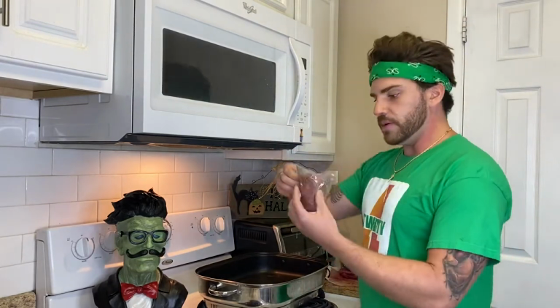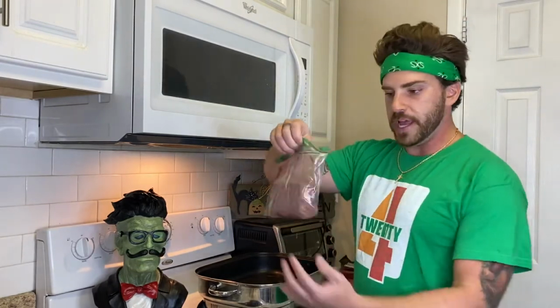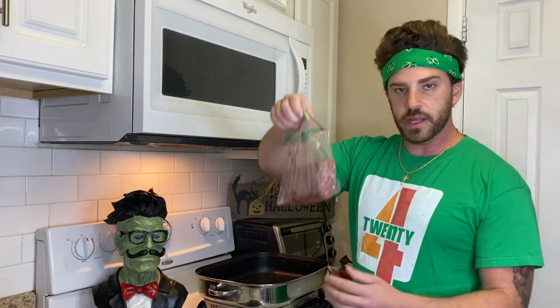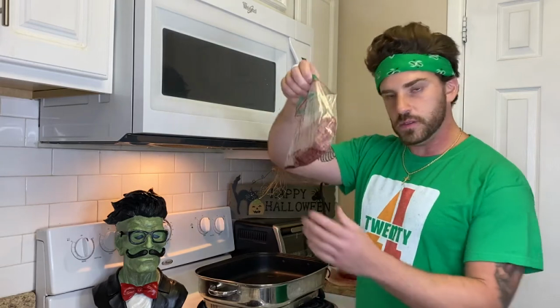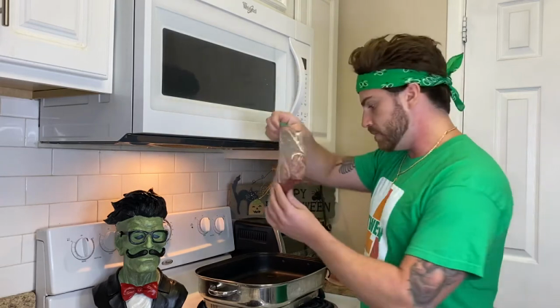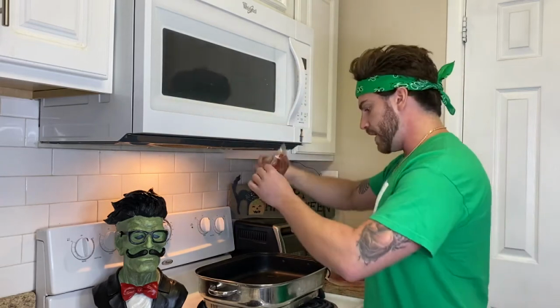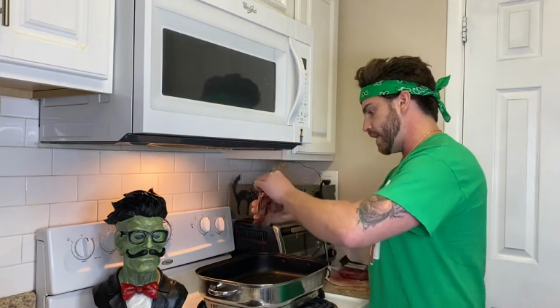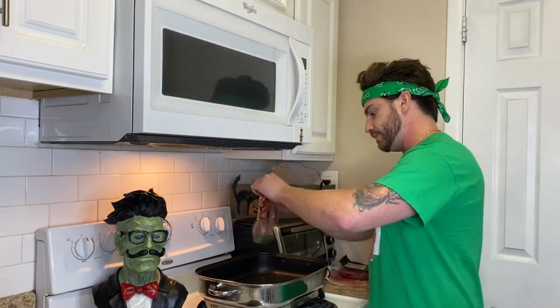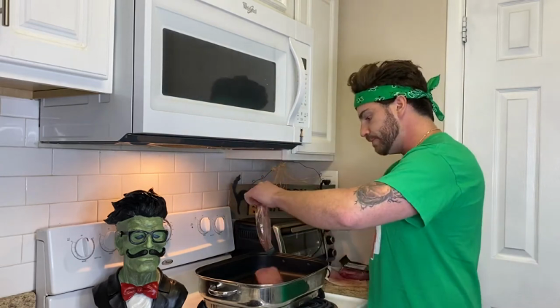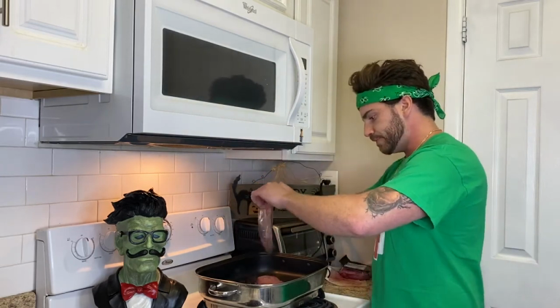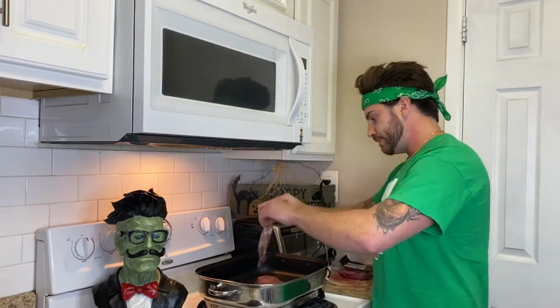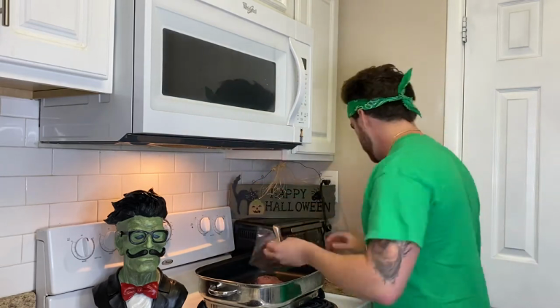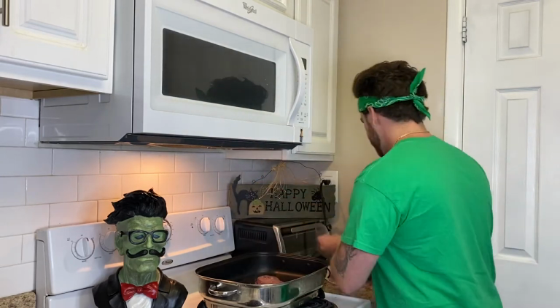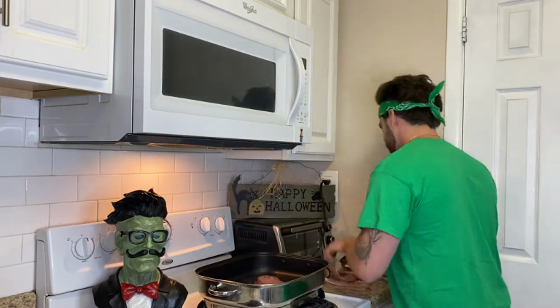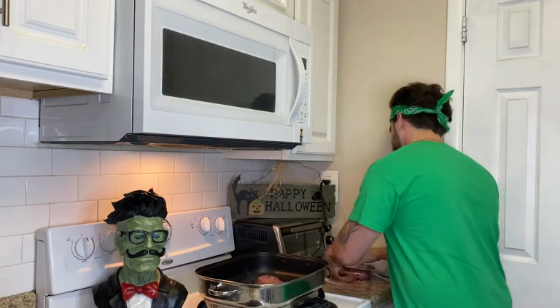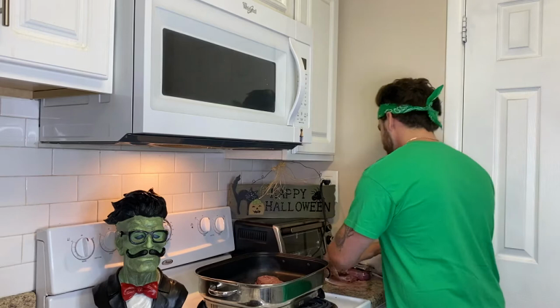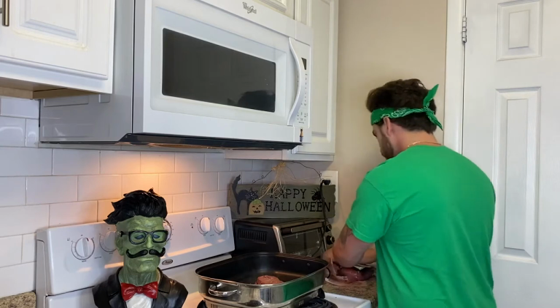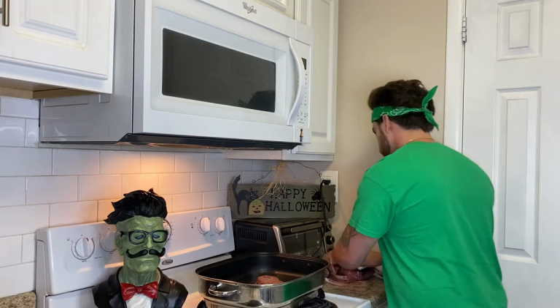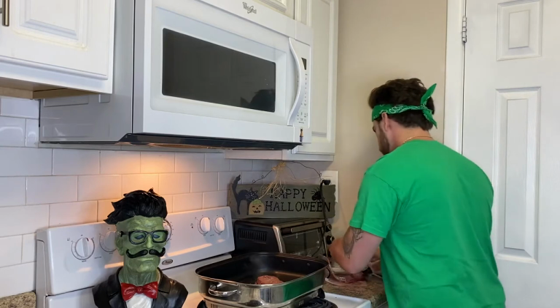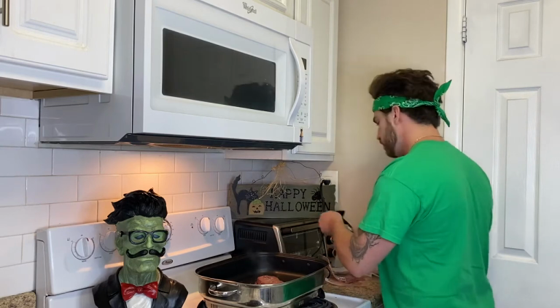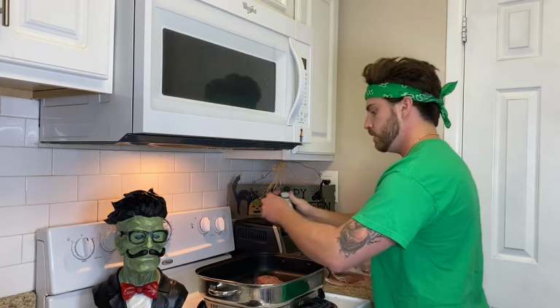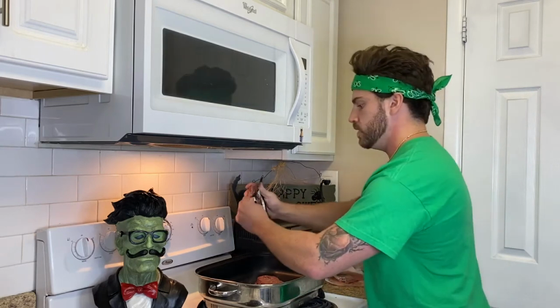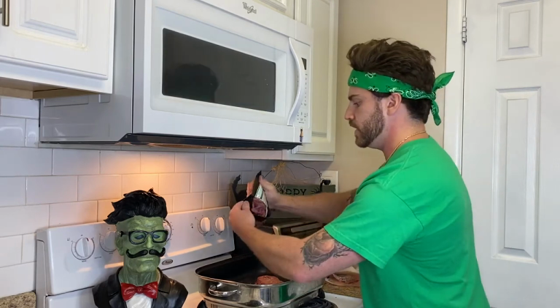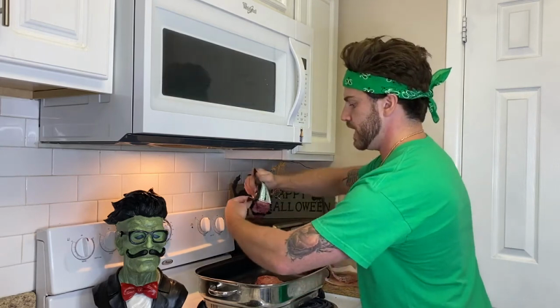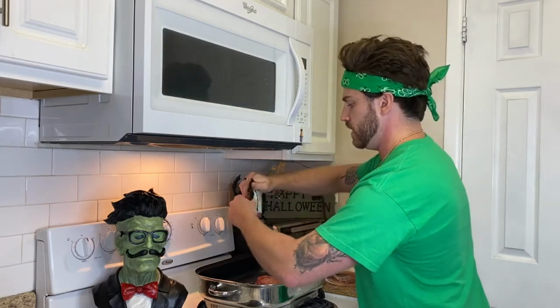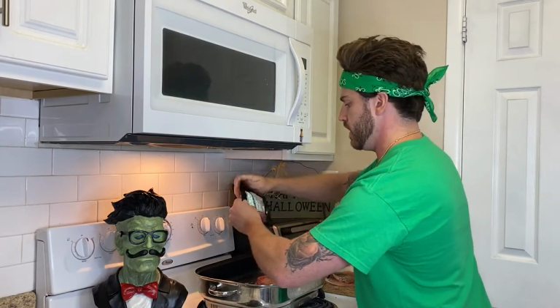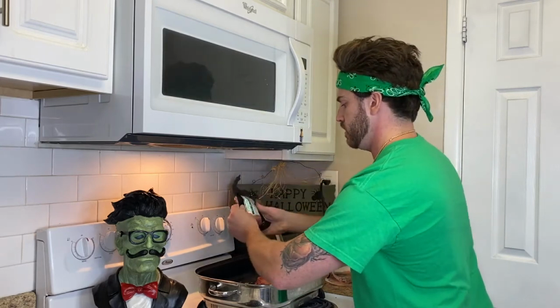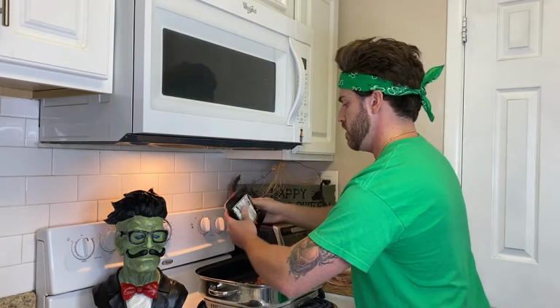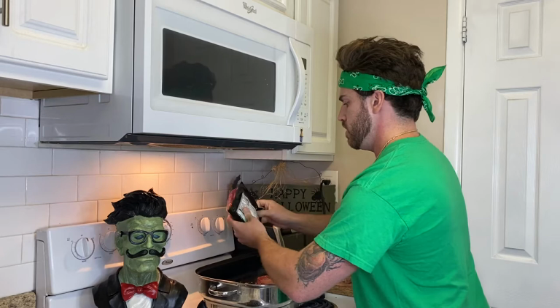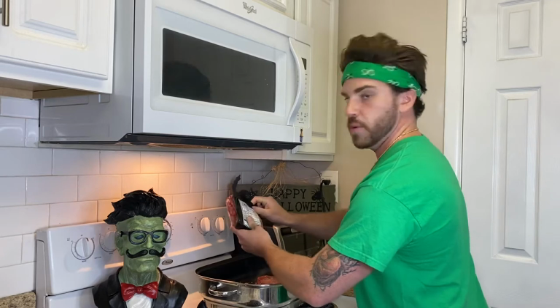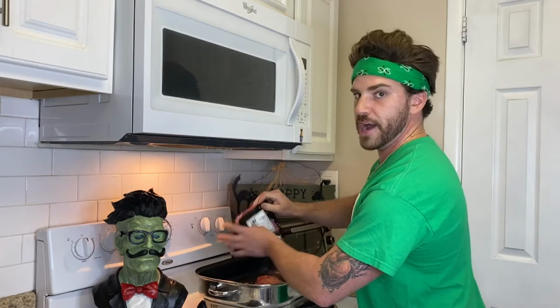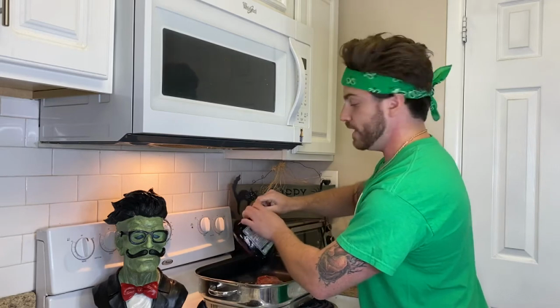All right, let's start off with that chili recipe. Start out with some of the meat — dump that in there, squish that out too. Don't be shy with it either.